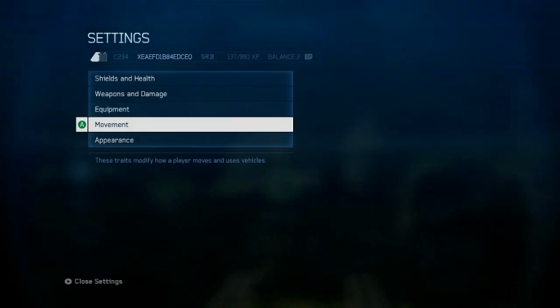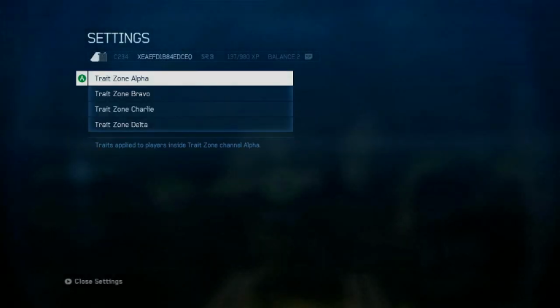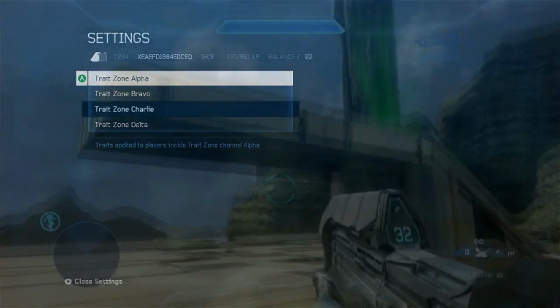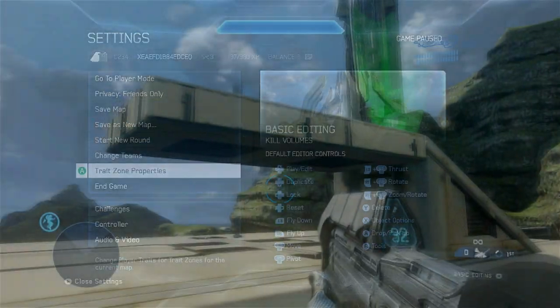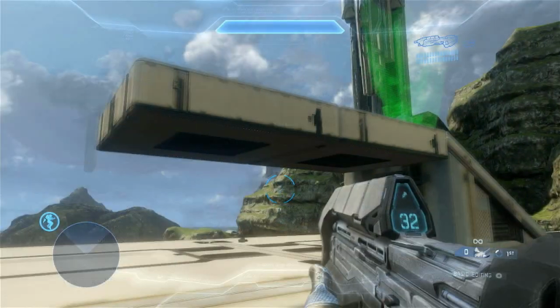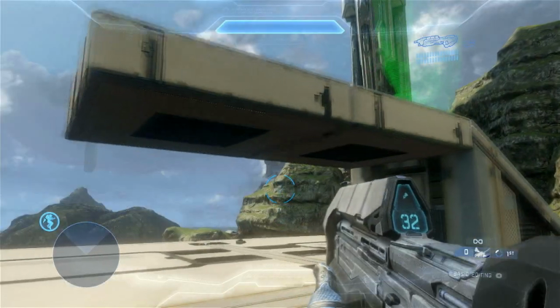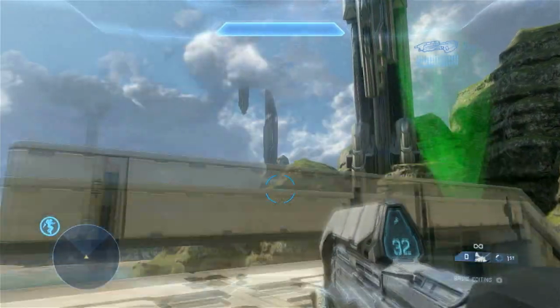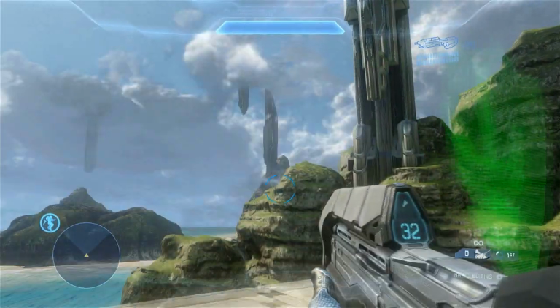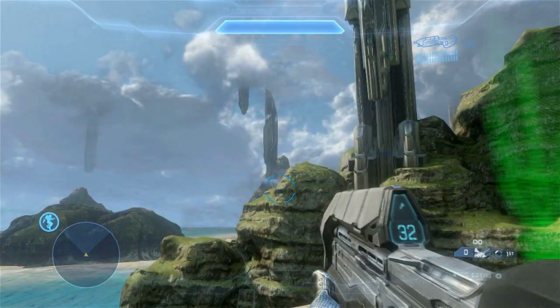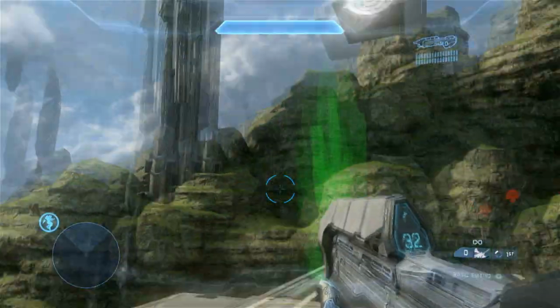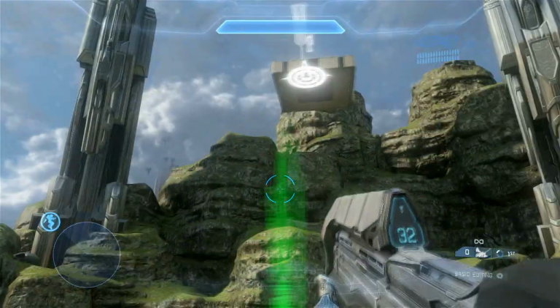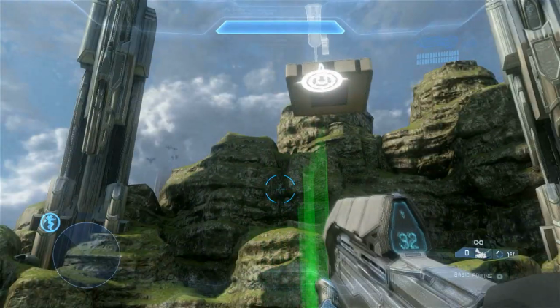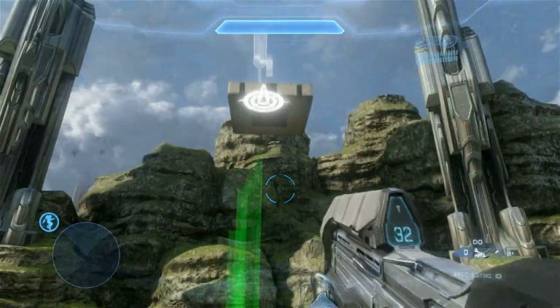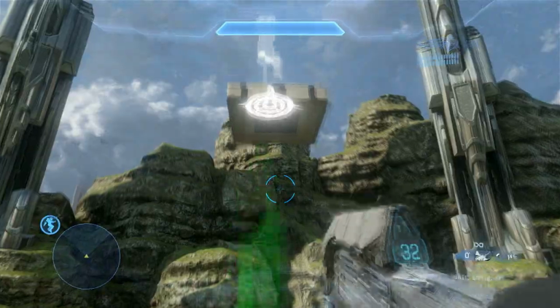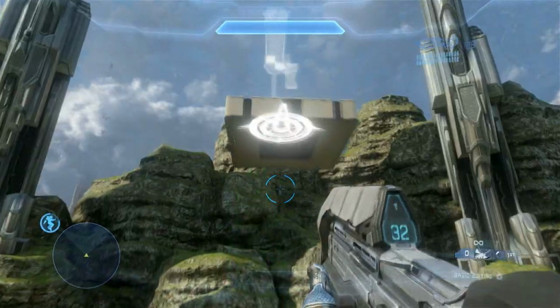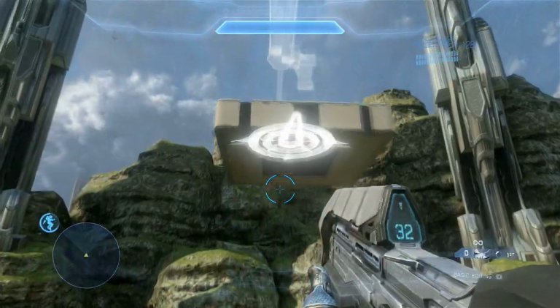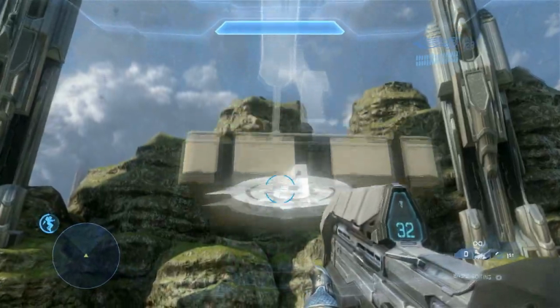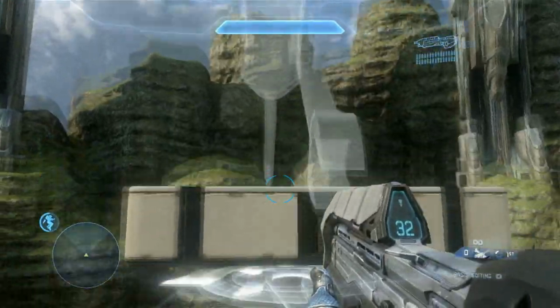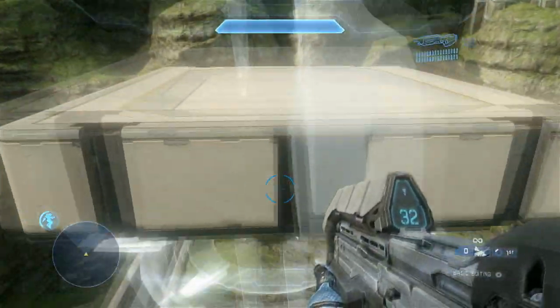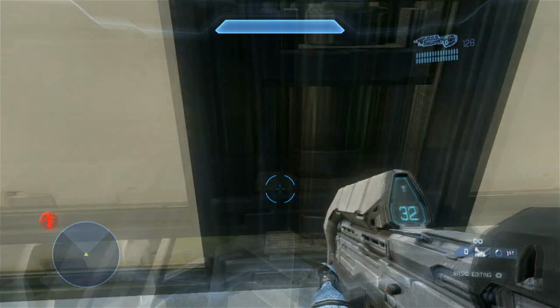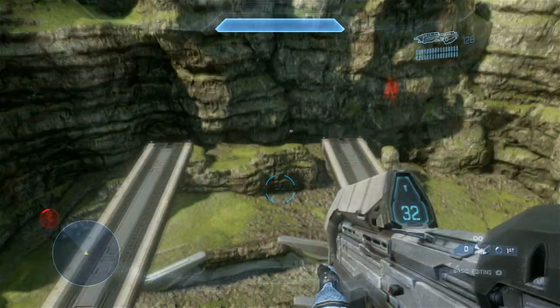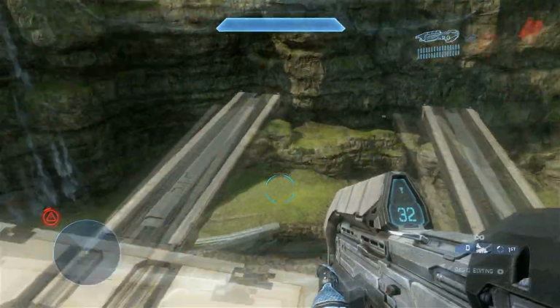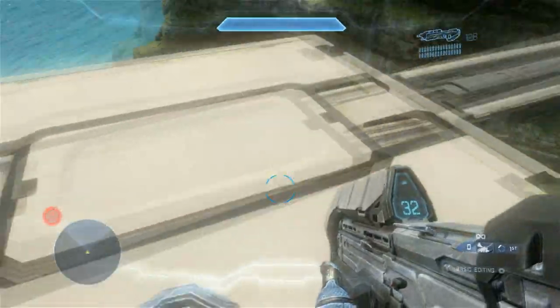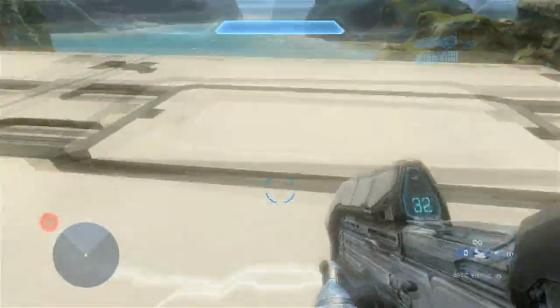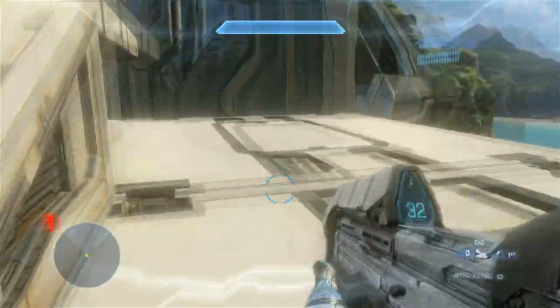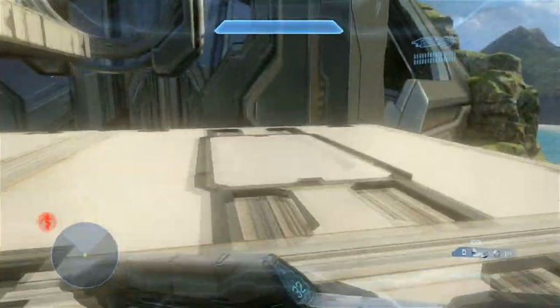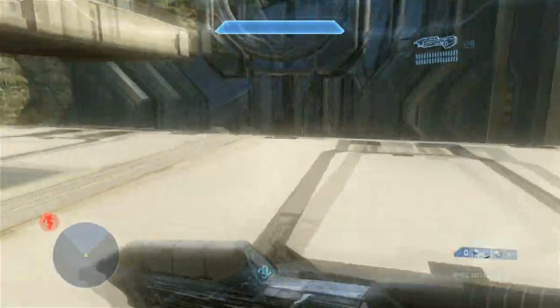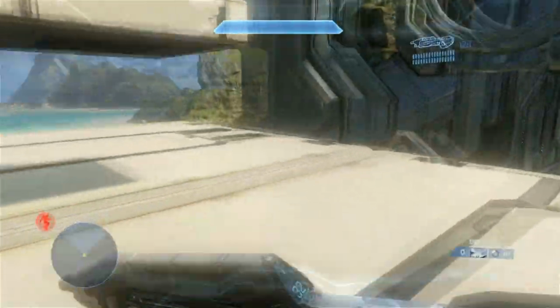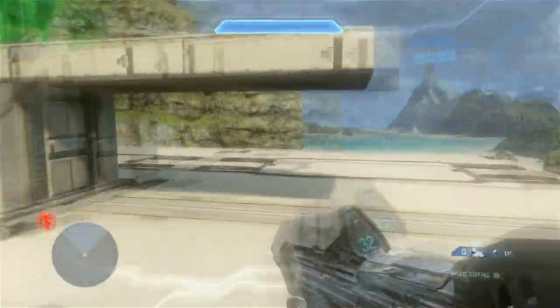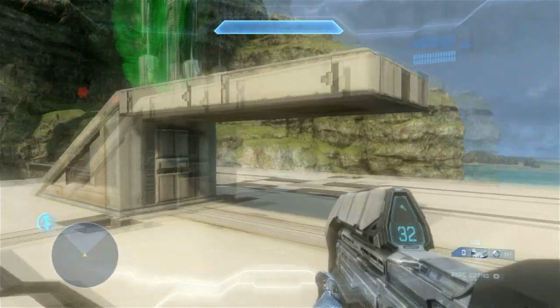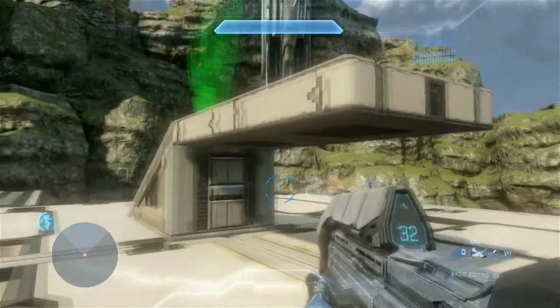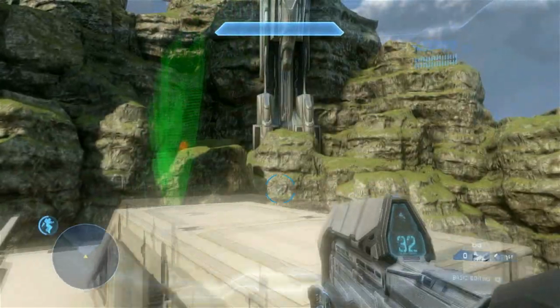You can test this inside of Forge with a jetpack. As the player hits the trait zone, they are forced back down to the ground. By using boundaries and trait zones, you'll be able to keep players where you want them.